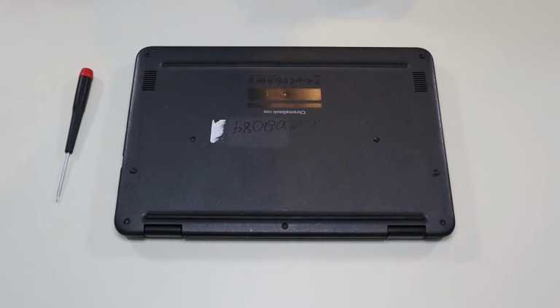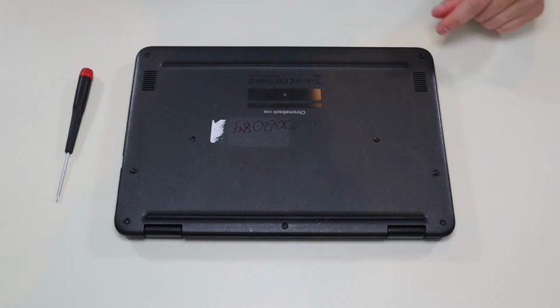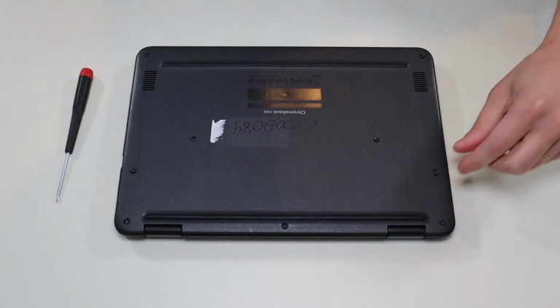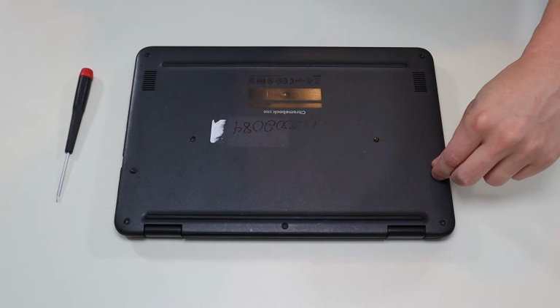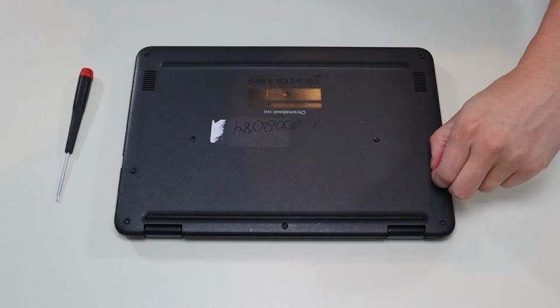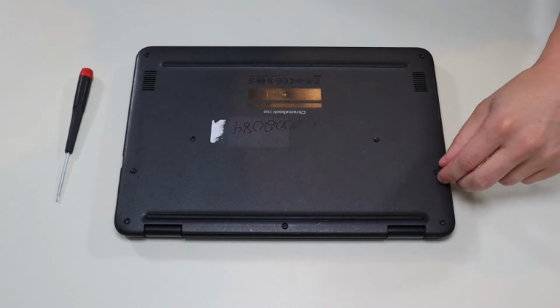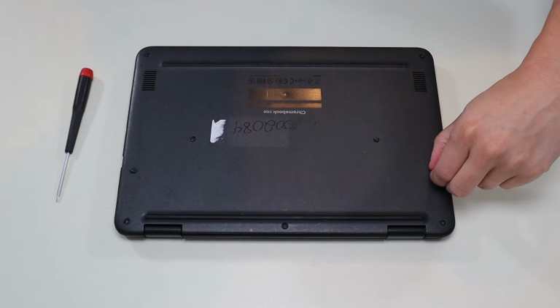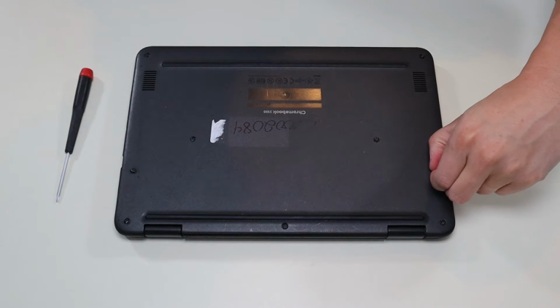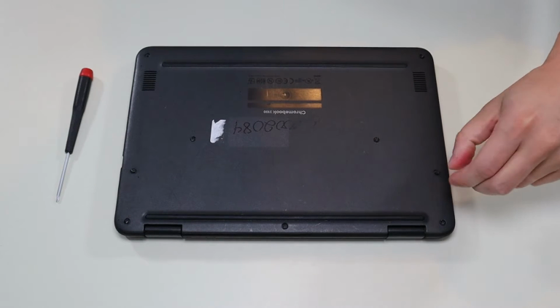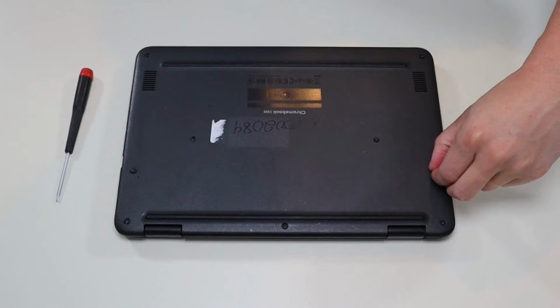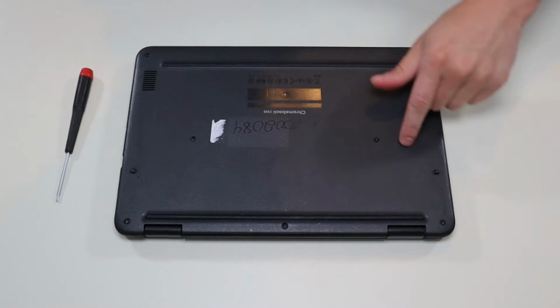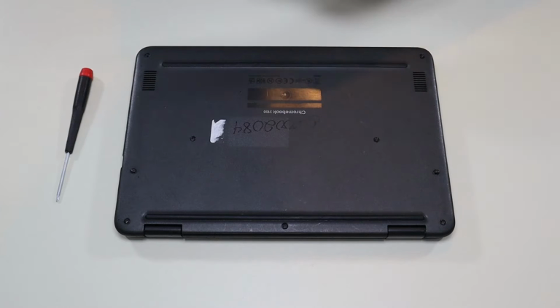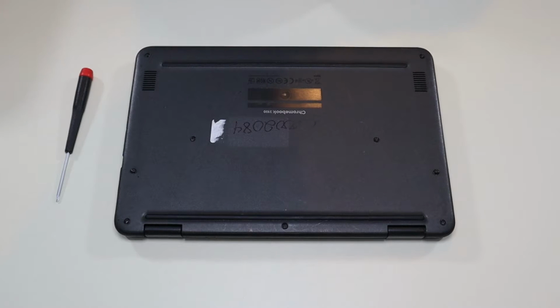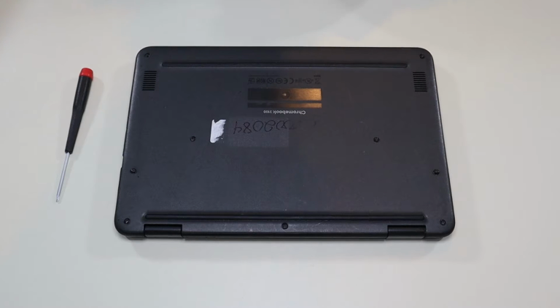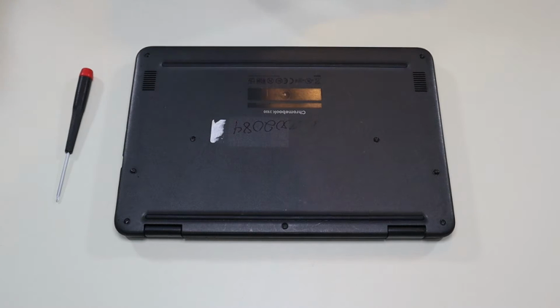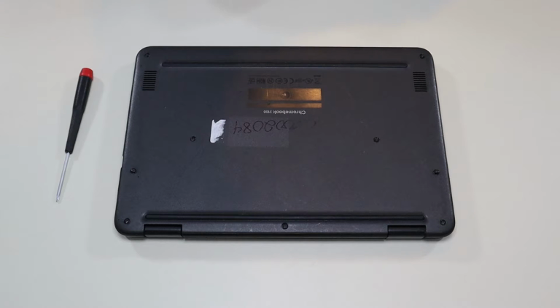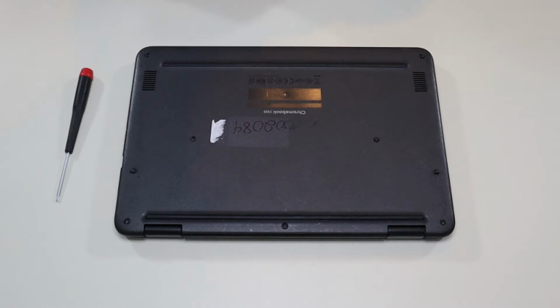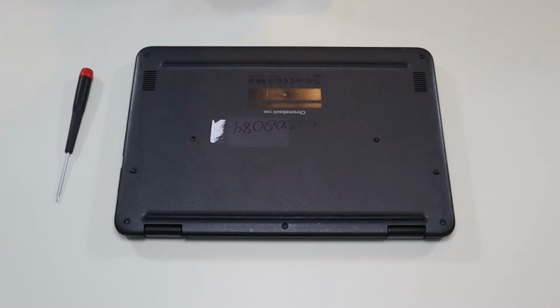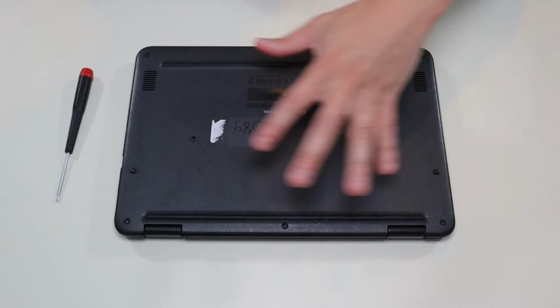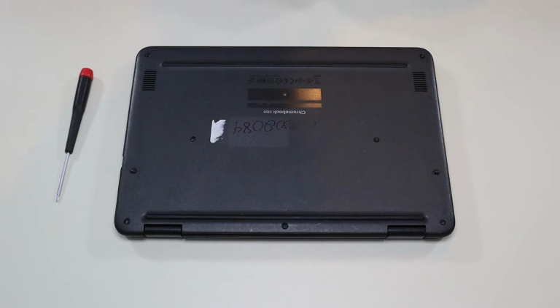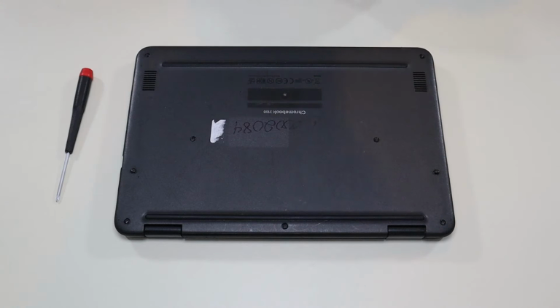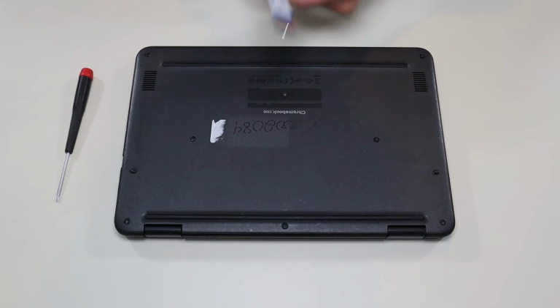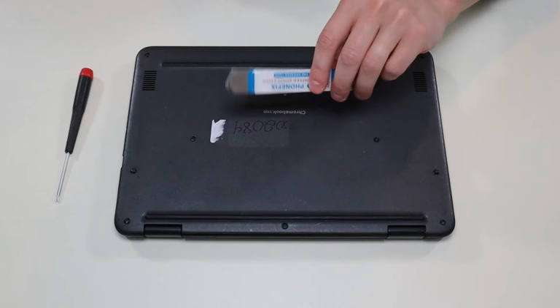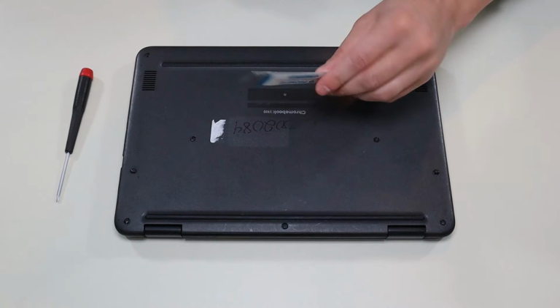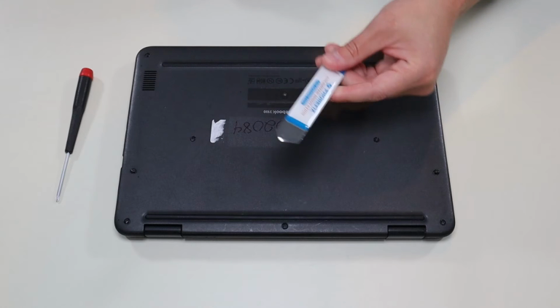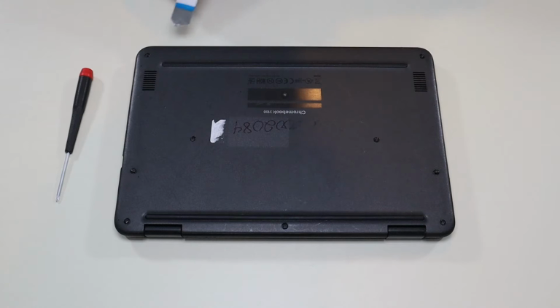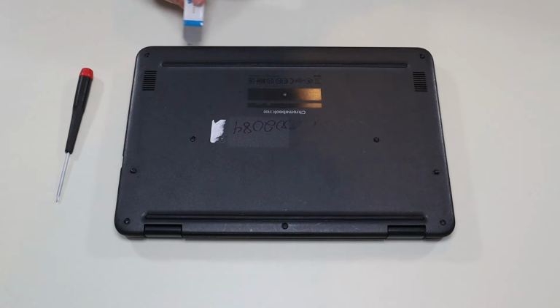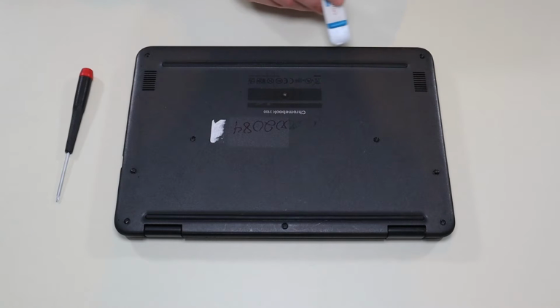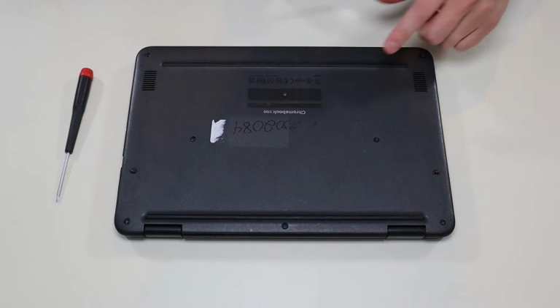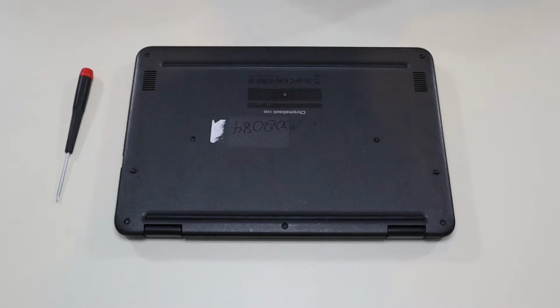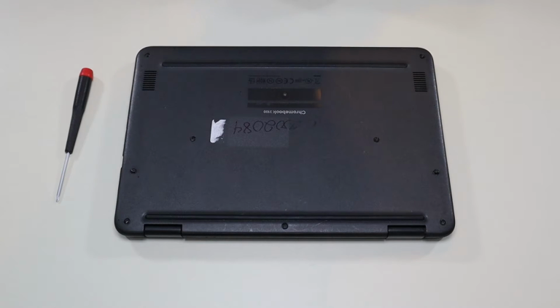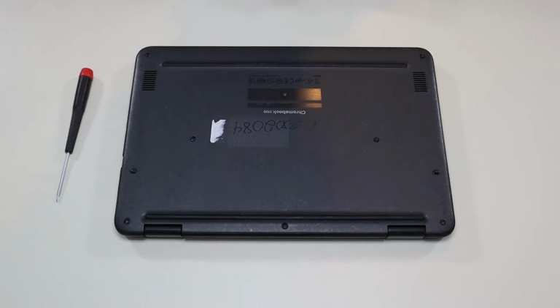One thing of note: most of these screws are held in by washers so they're not going to actually come out — just so you don't waste time trying to pull those up. After the screws are undone I'm going to take my small metal pry tool and go around the seam and take off this bottom case.